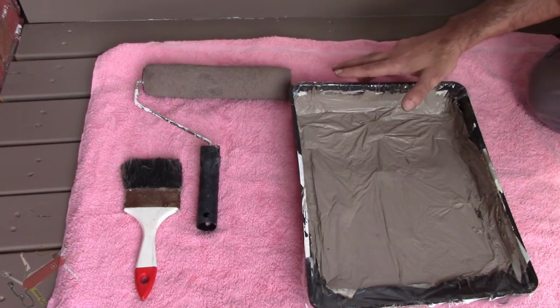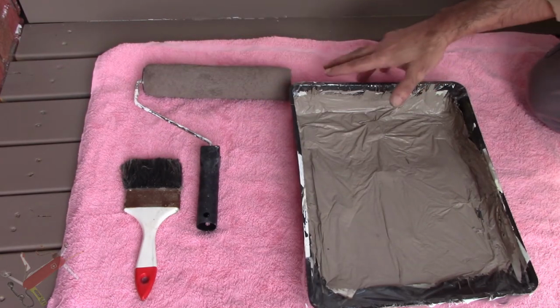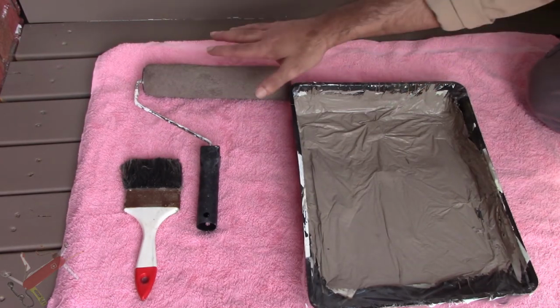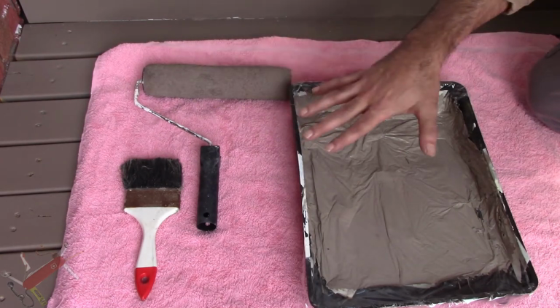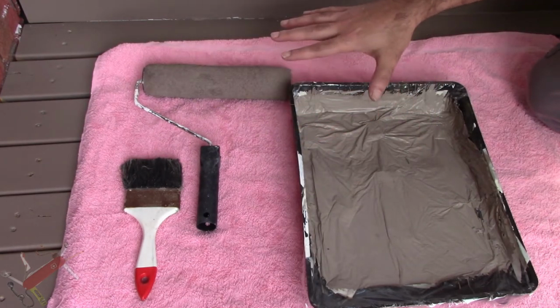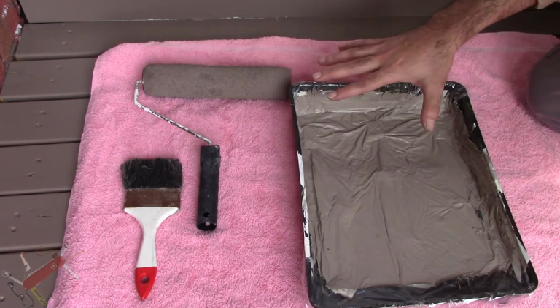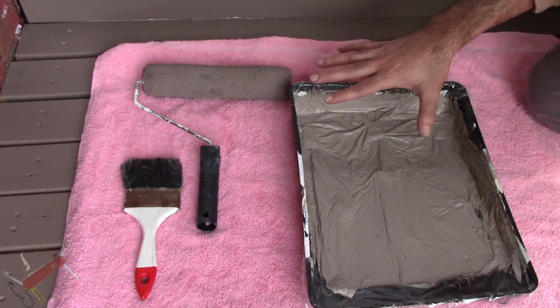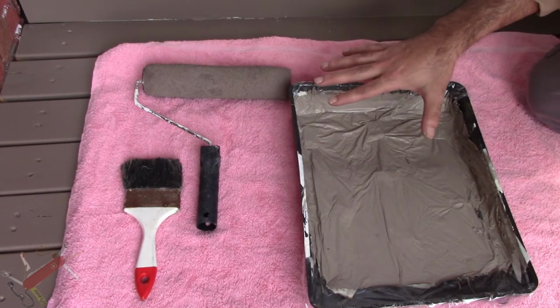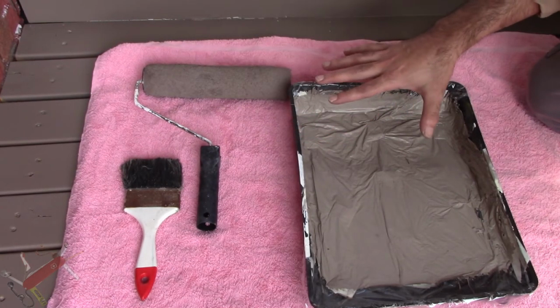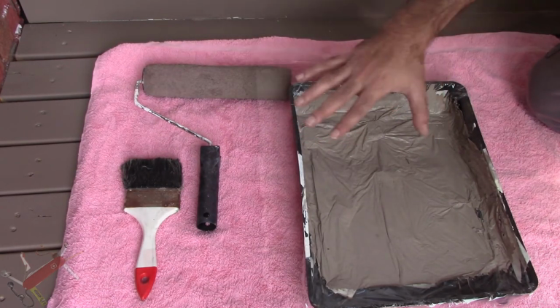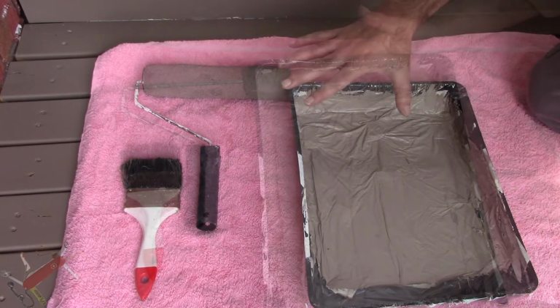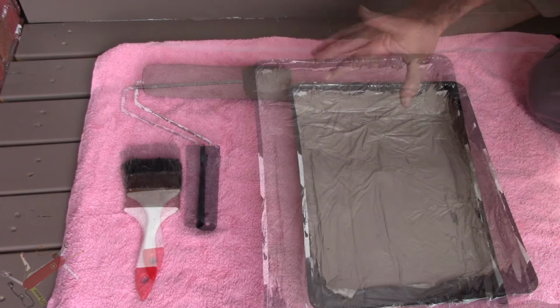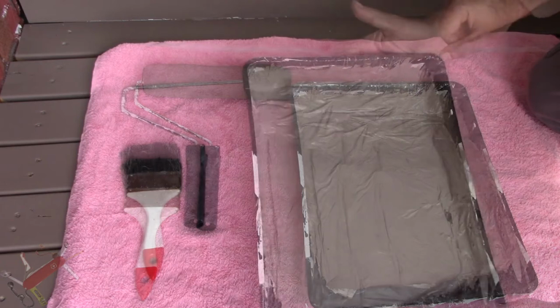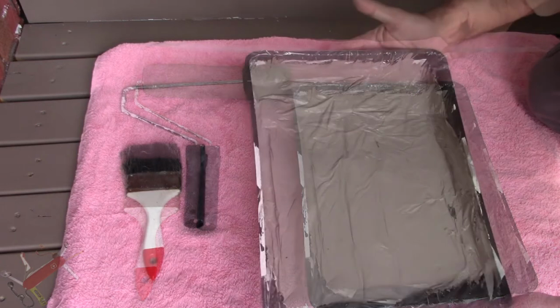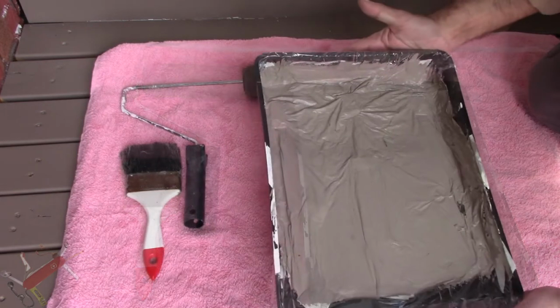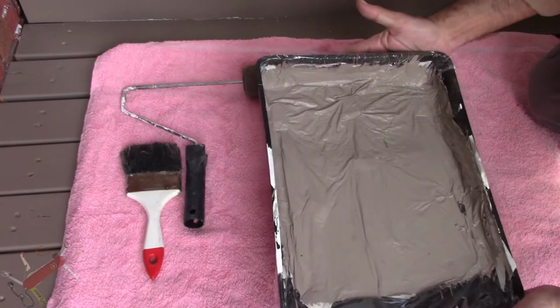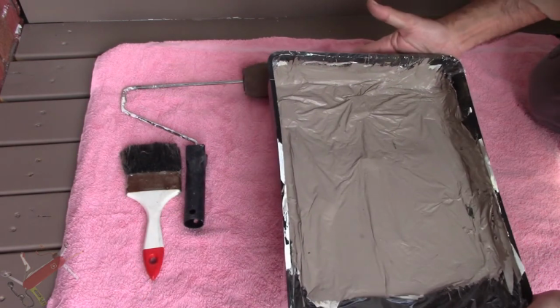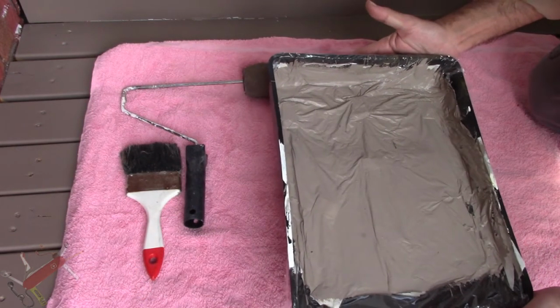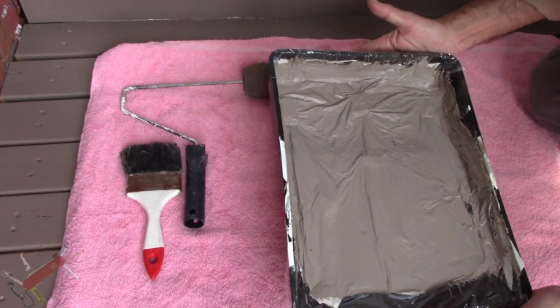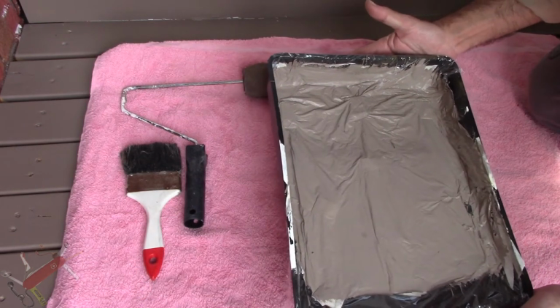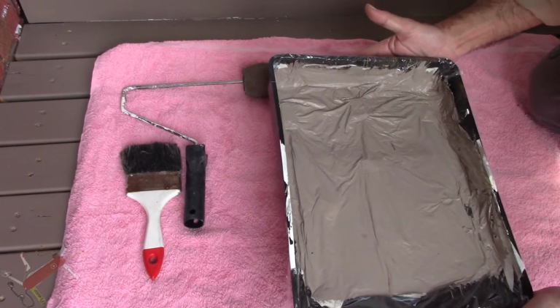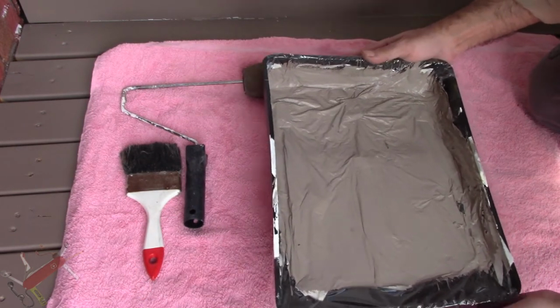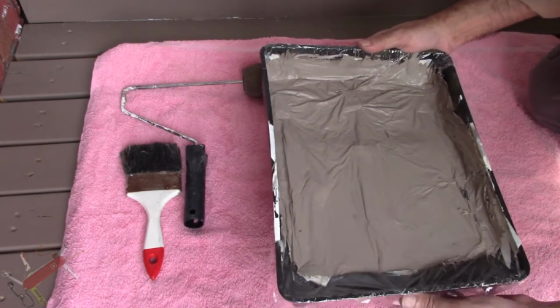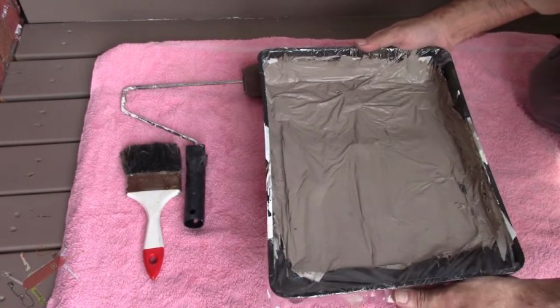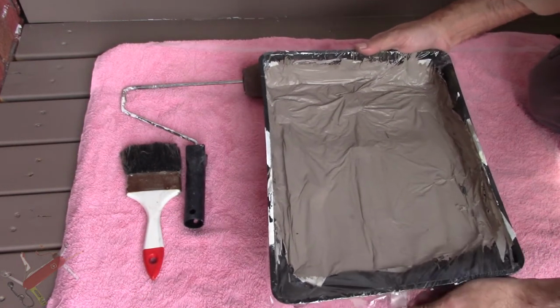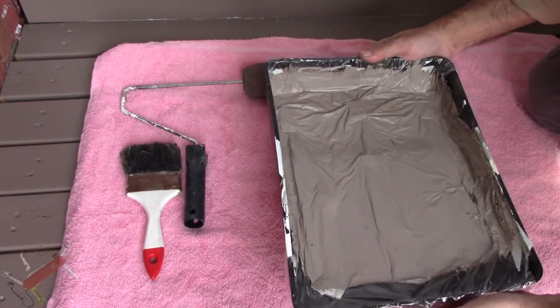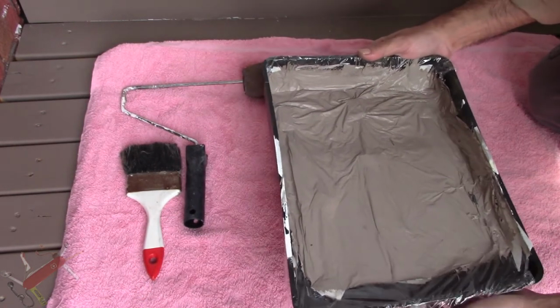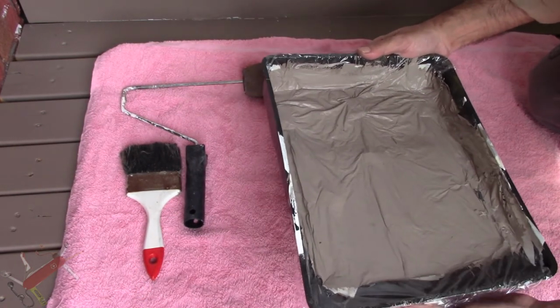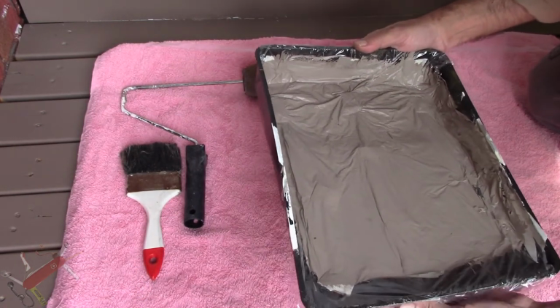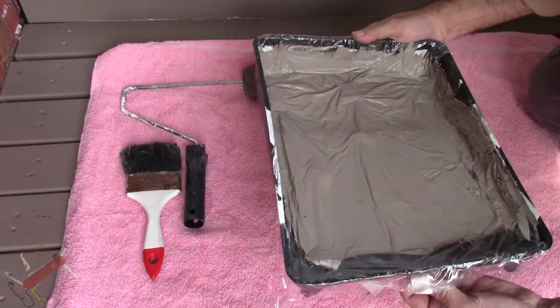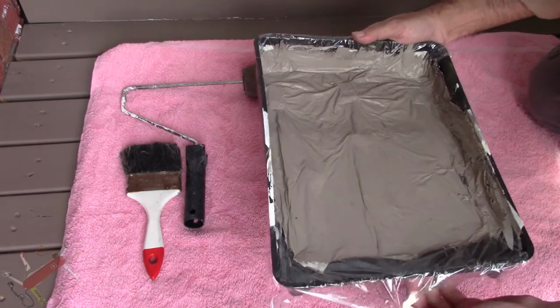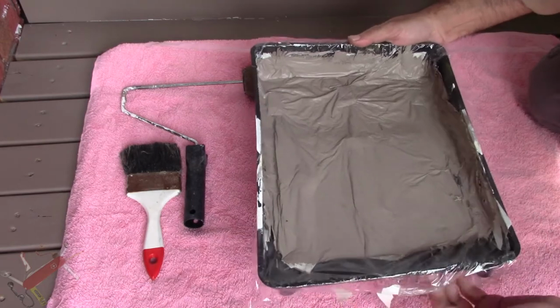In most cases, most of this ends up getting thrown out once they've dried. This is one that I used from the last paint job and I'm just going to reline it and show you how to do that.